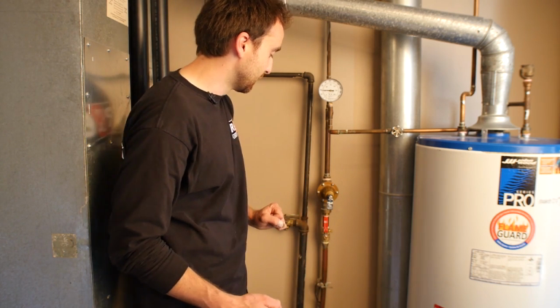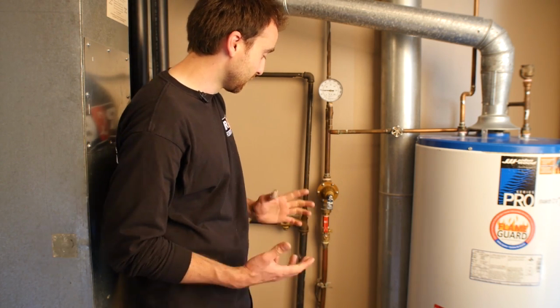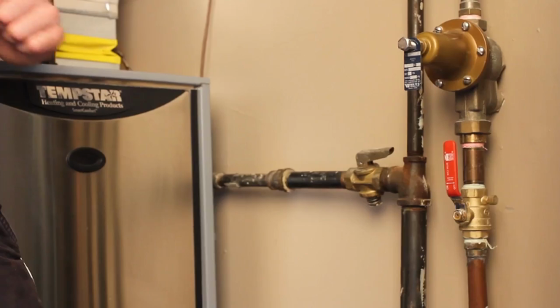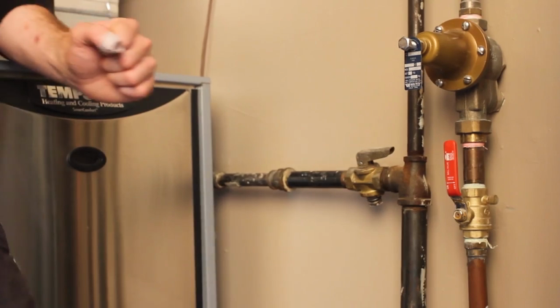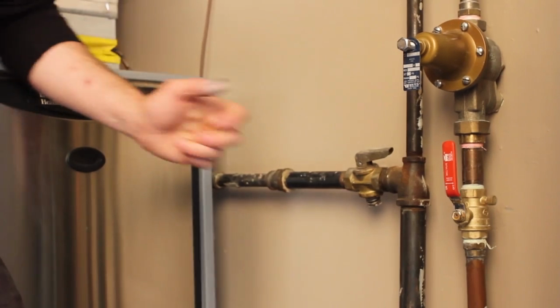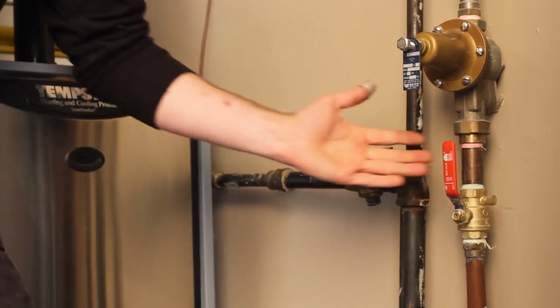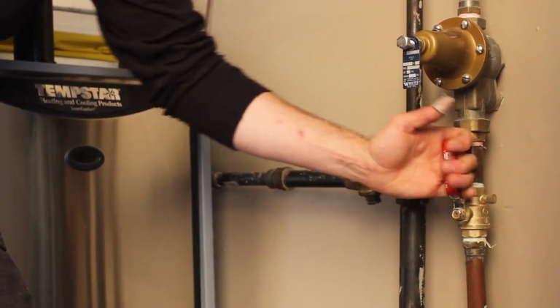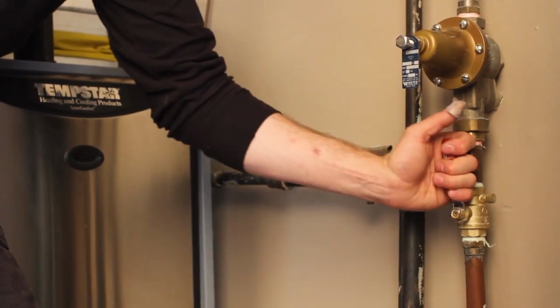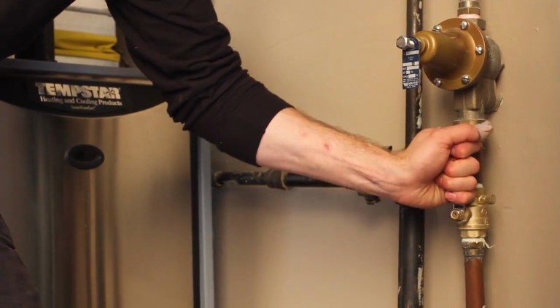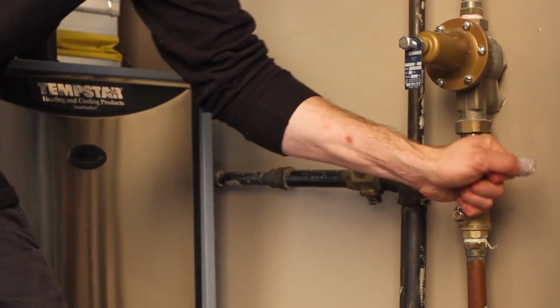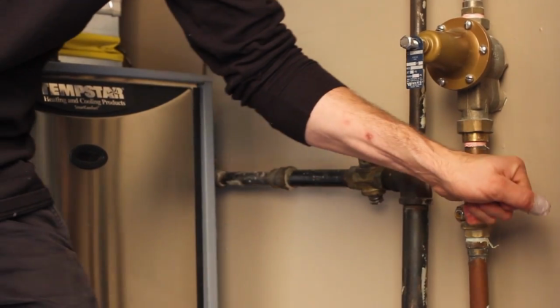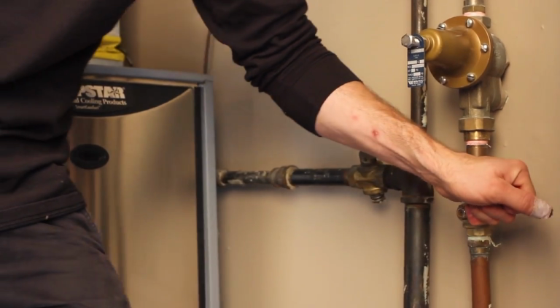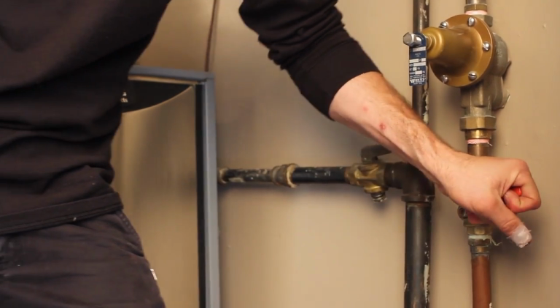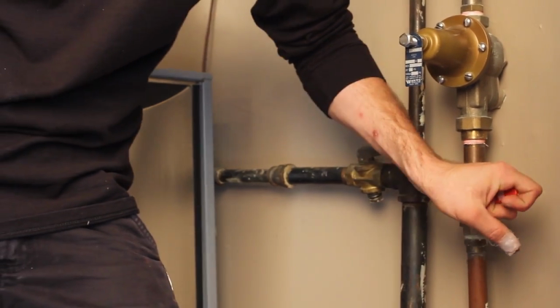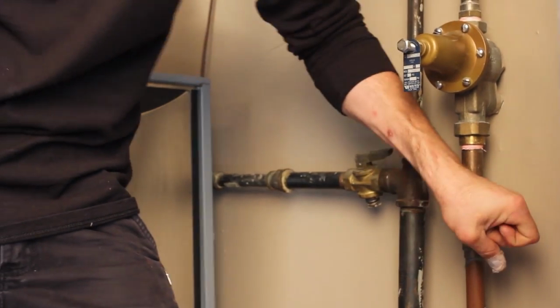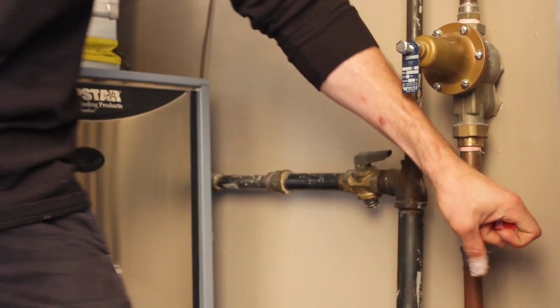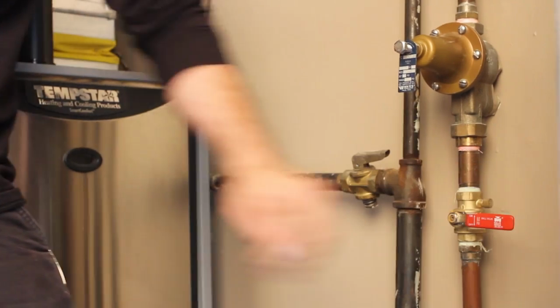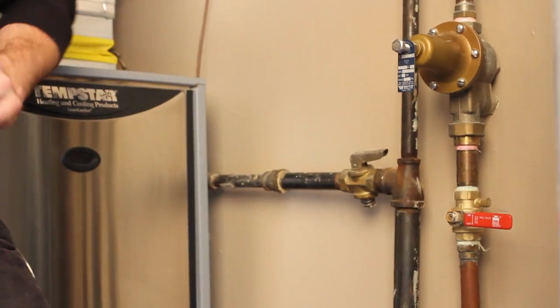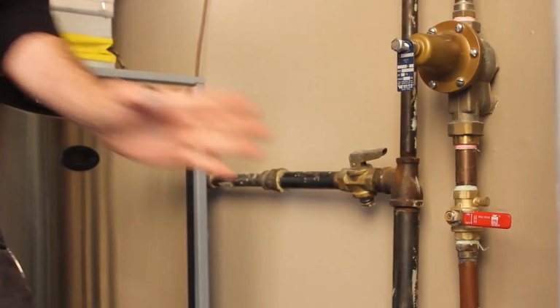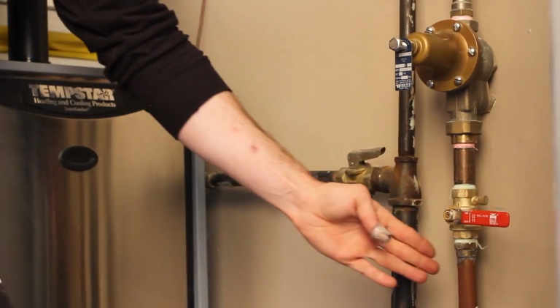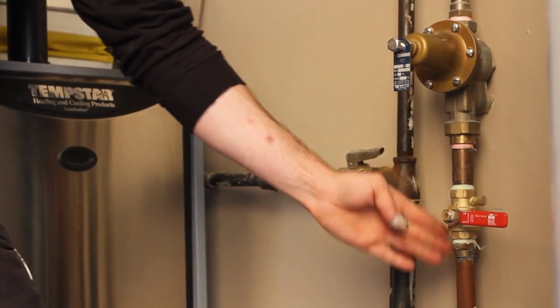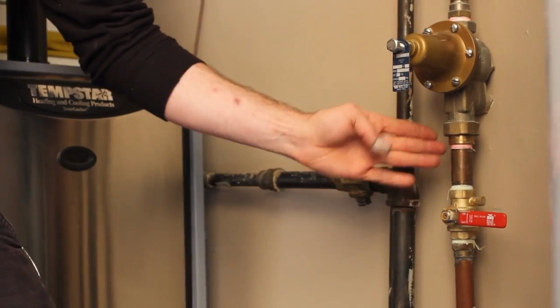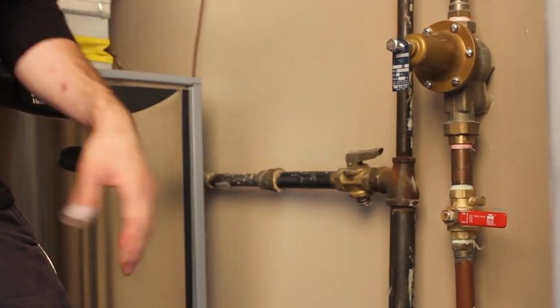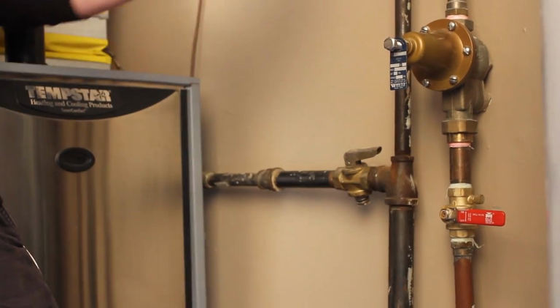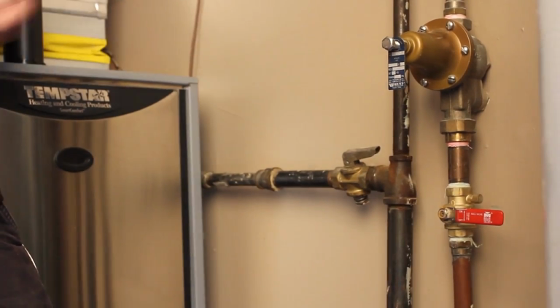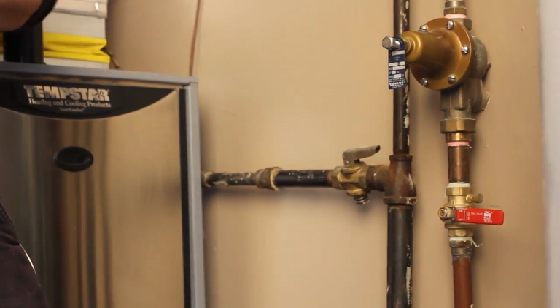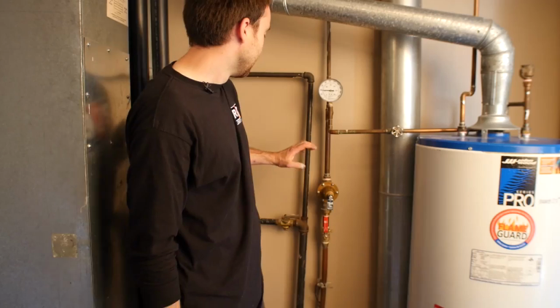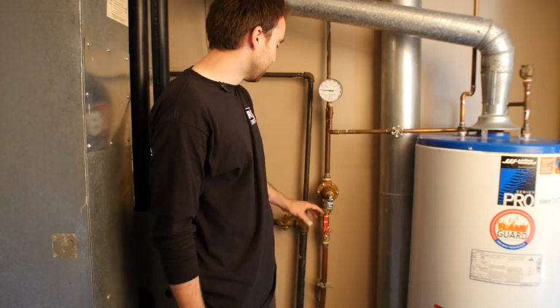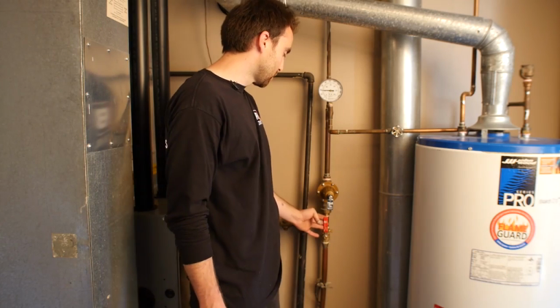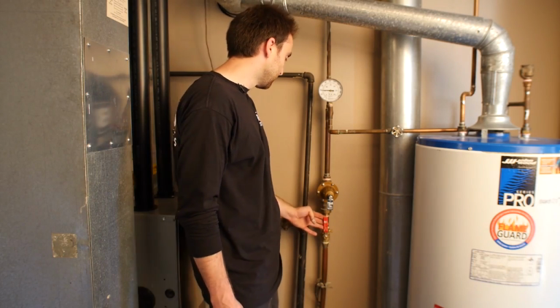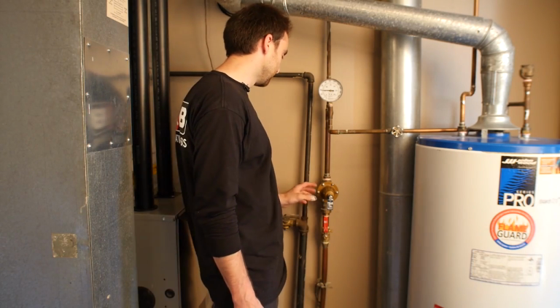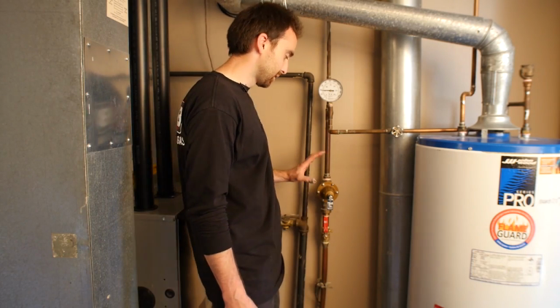So in the case of an emergency, all I'm going to do is isolate the valve by turning it as far as it'll go, and now that's stopping water flow into the rest of the house.